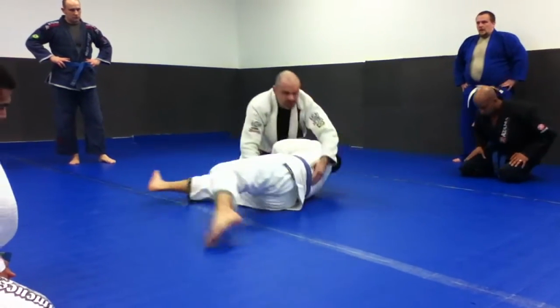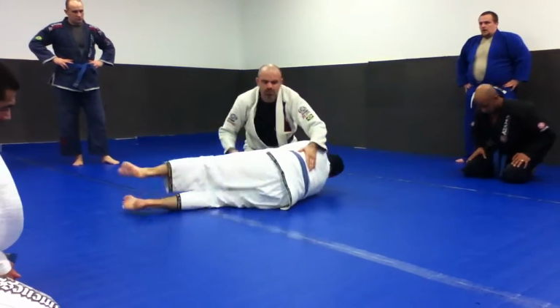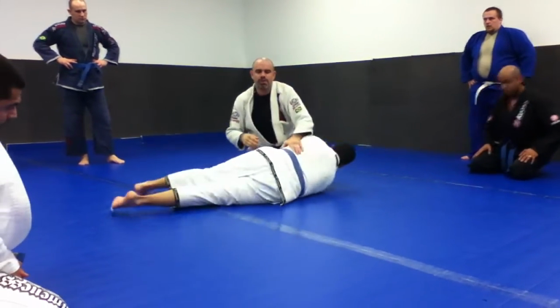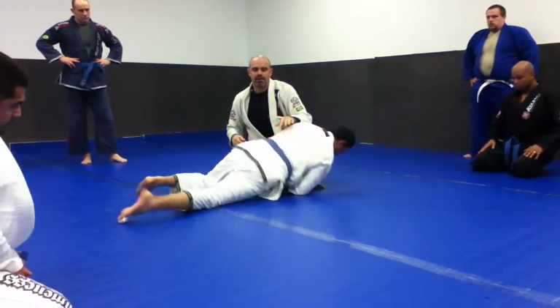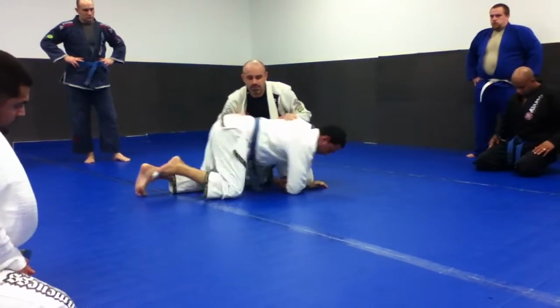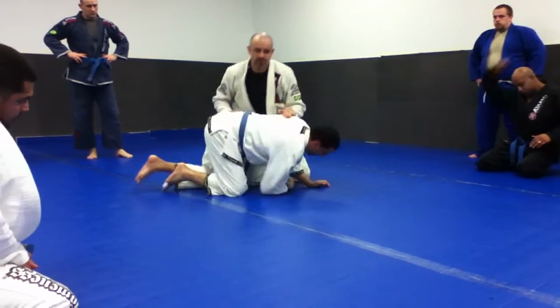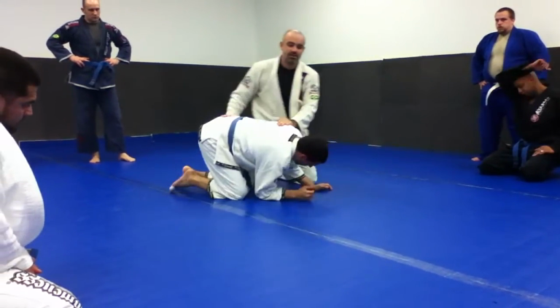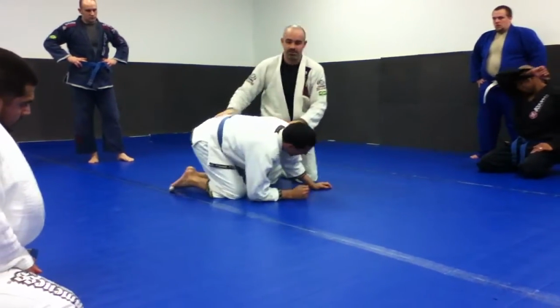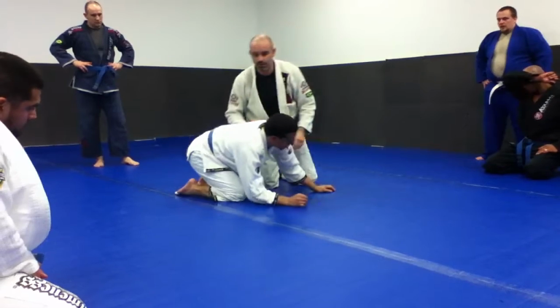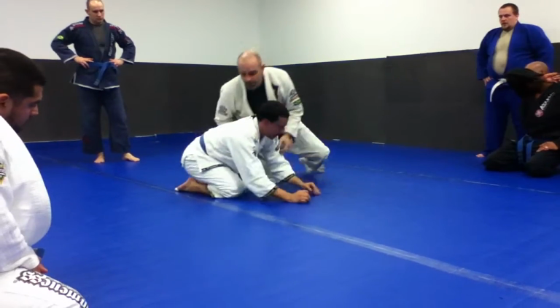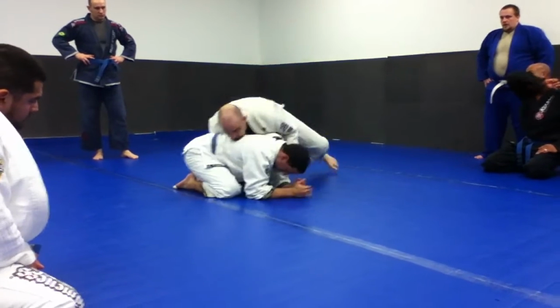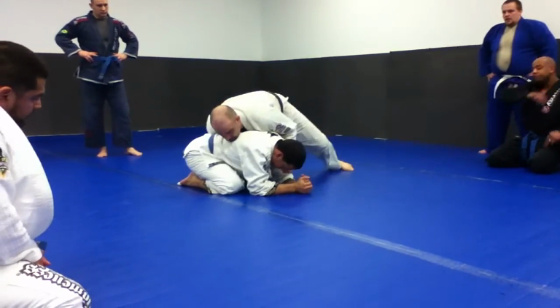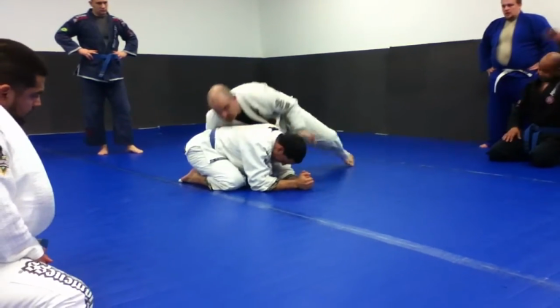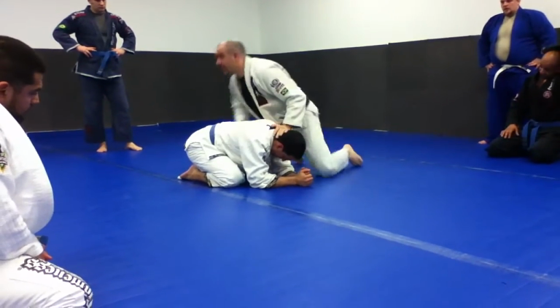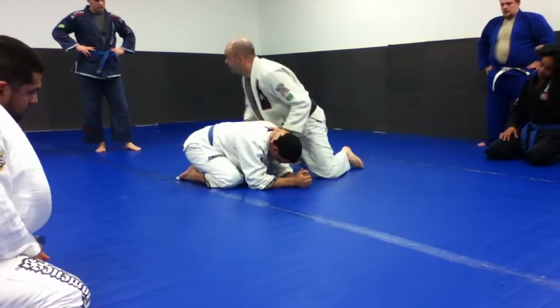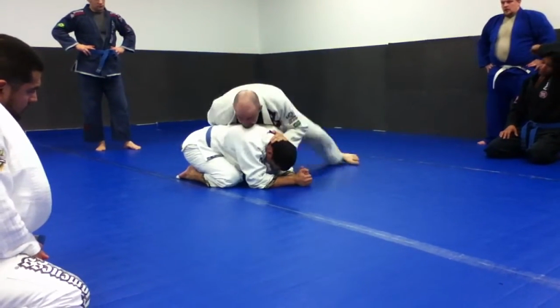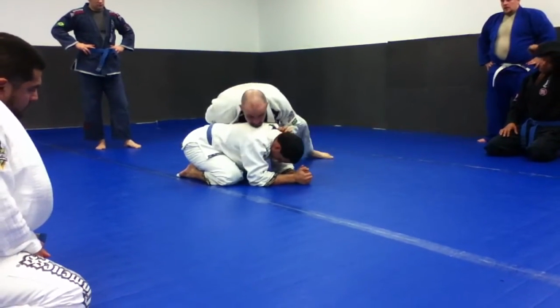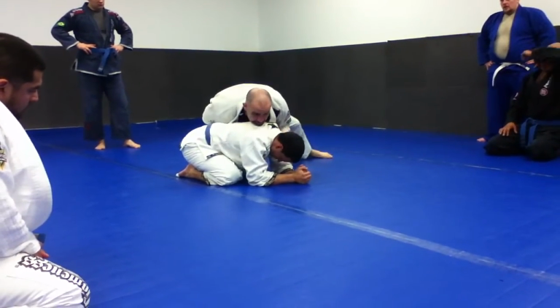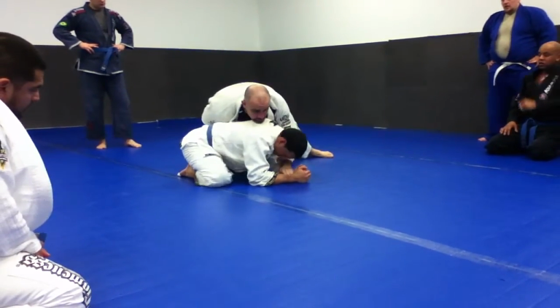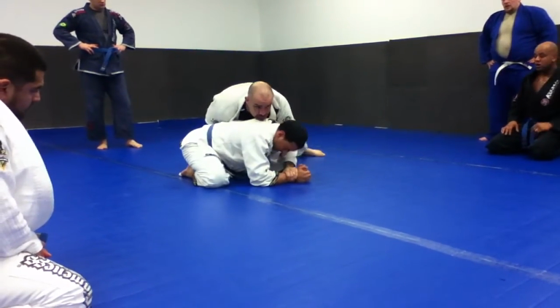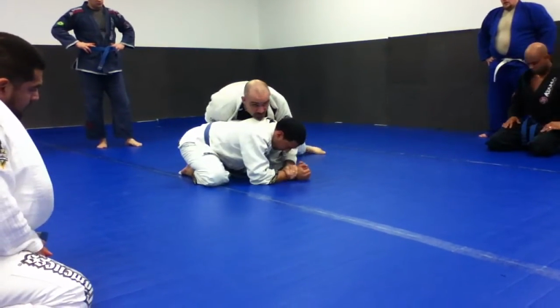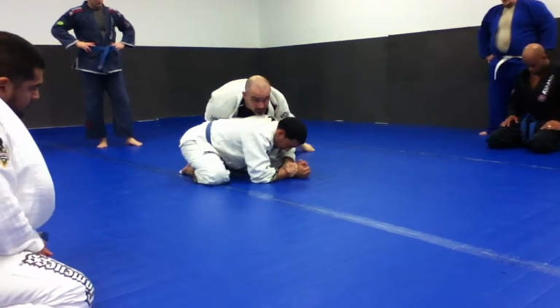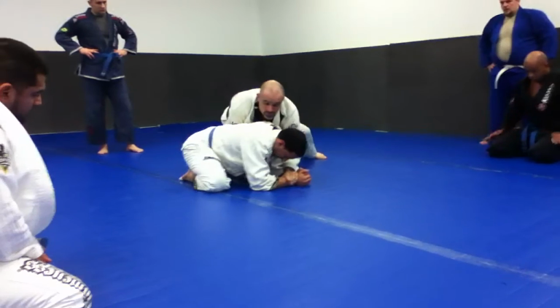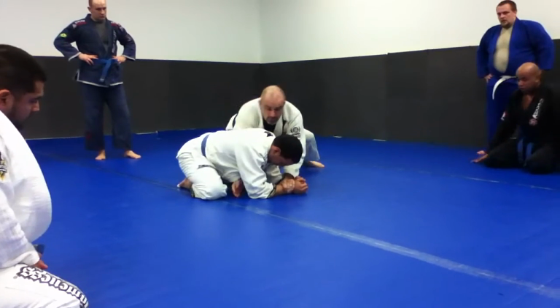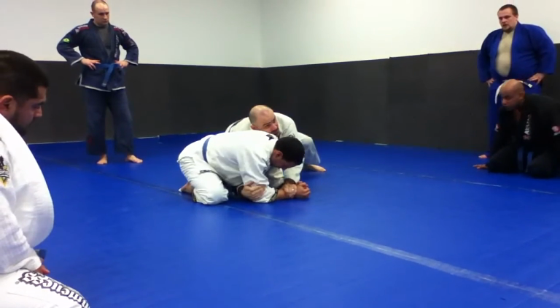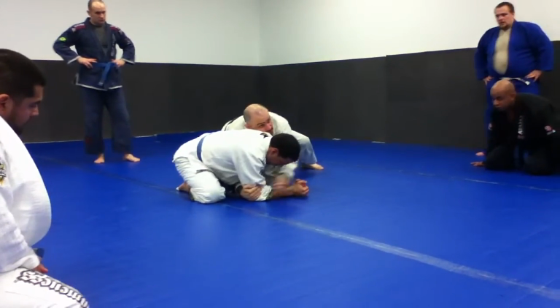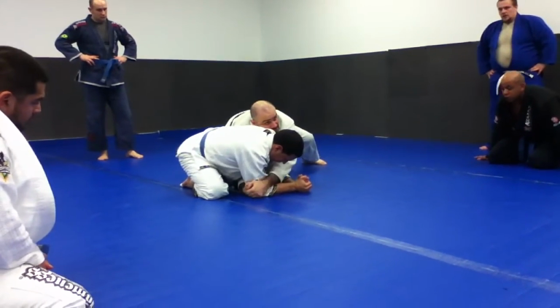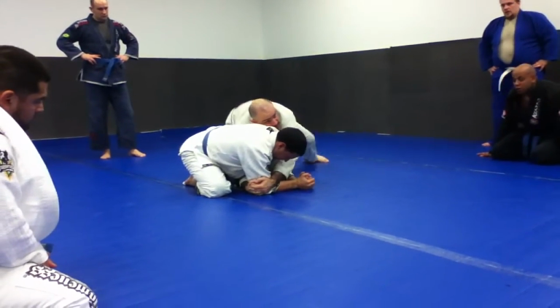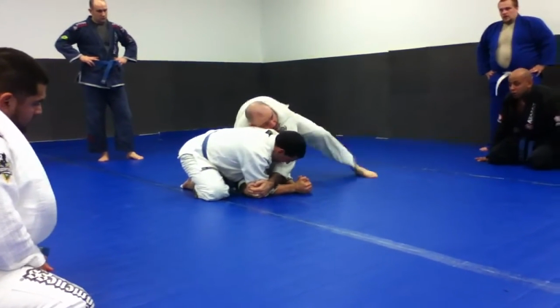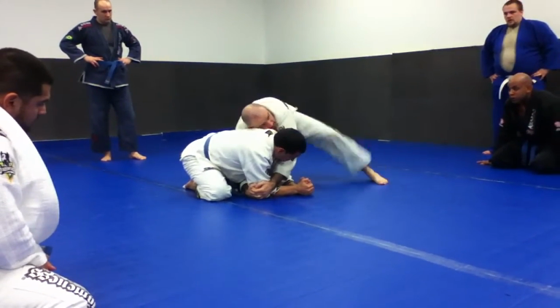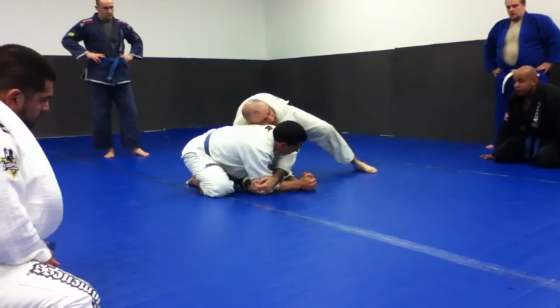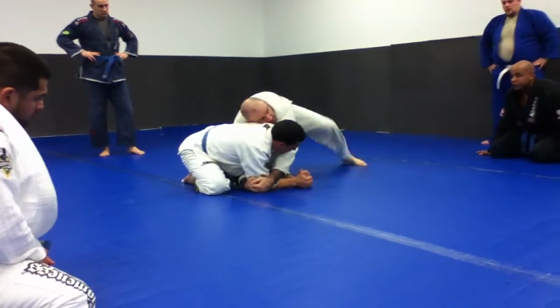He normally won't be up that high, but that's just so you can kind of see the angle. So here we just did our spin — he's moving around a little bit. You might control his wrist a little bit, then you dive under, collect here. This is what posted up.